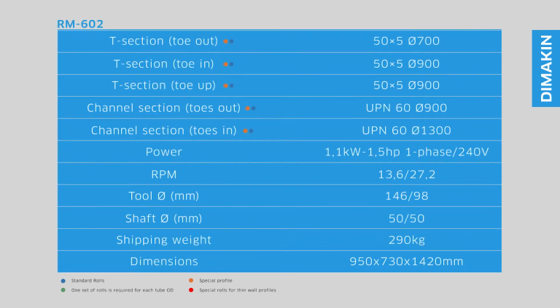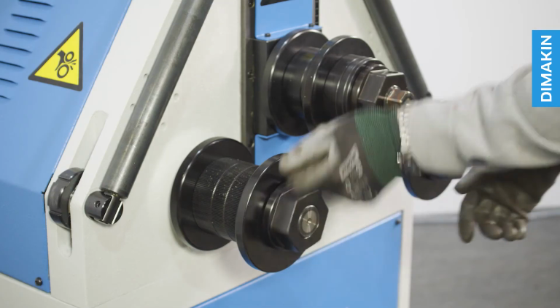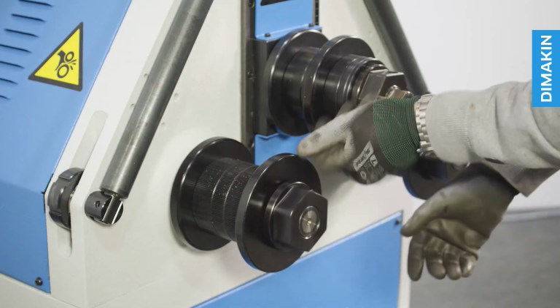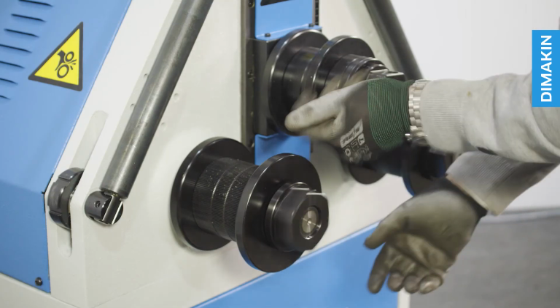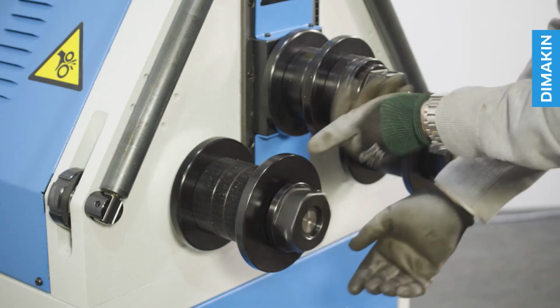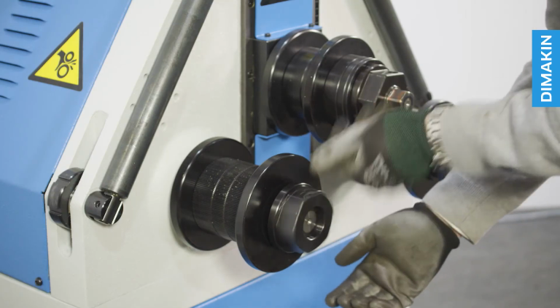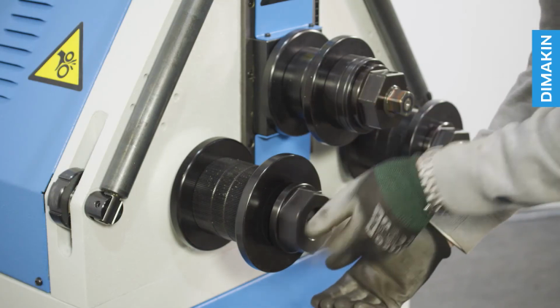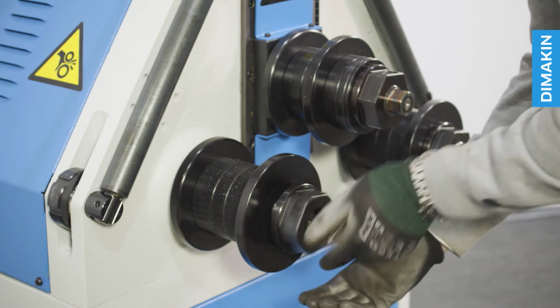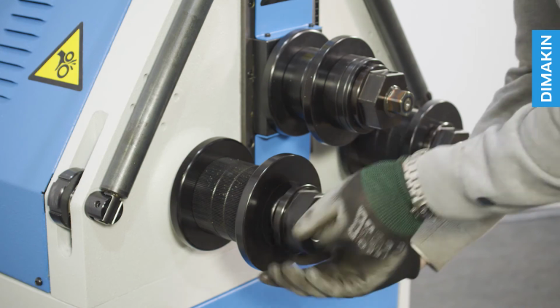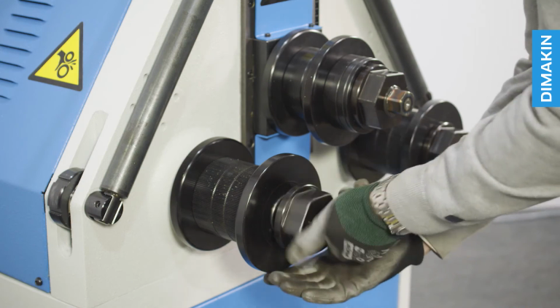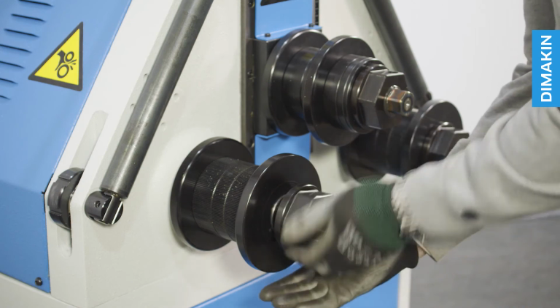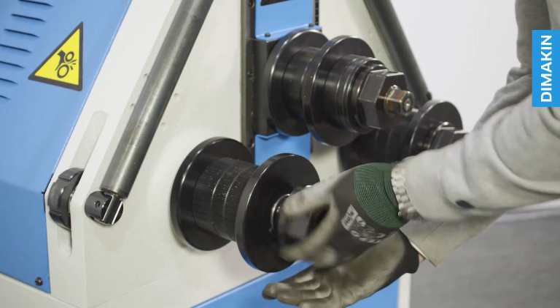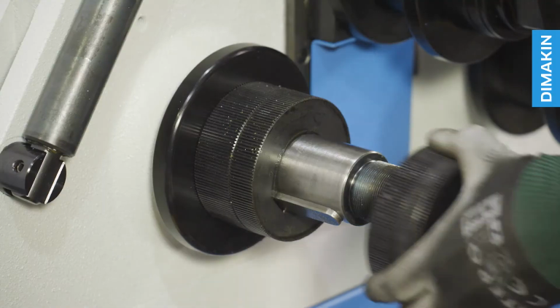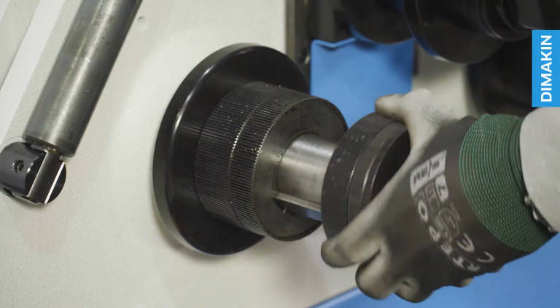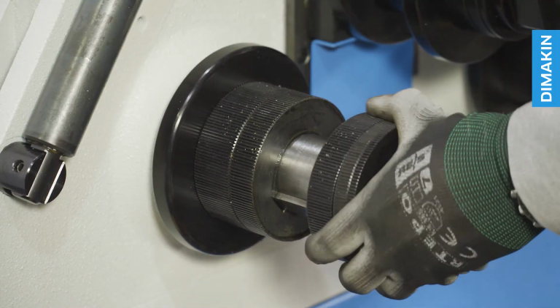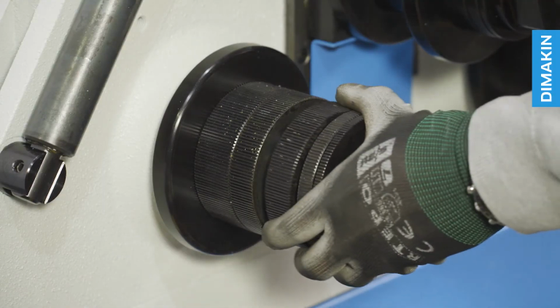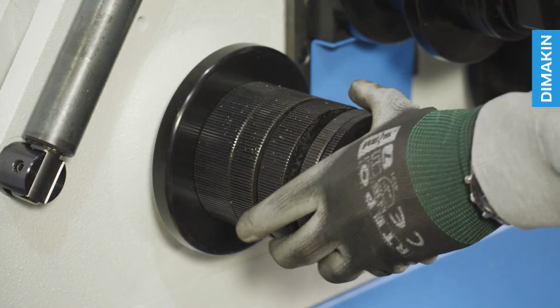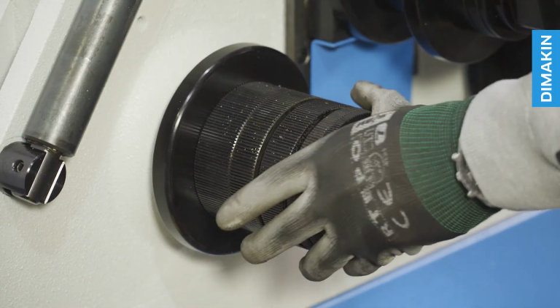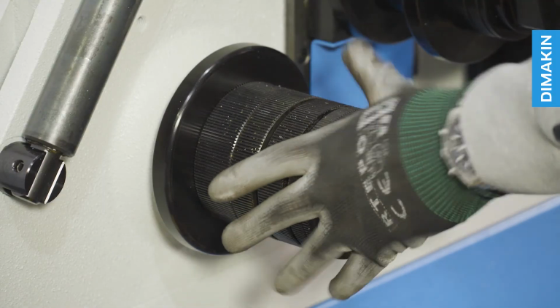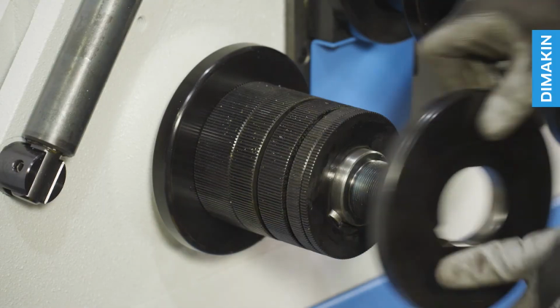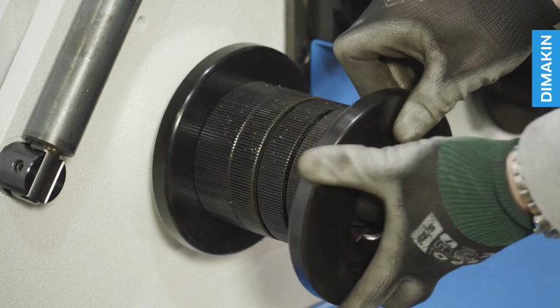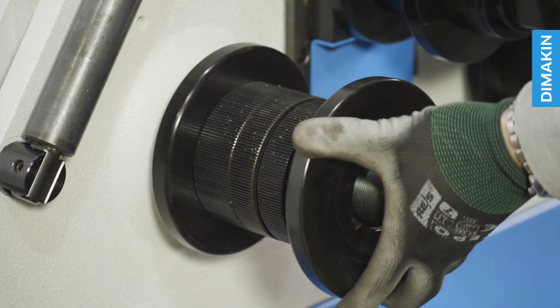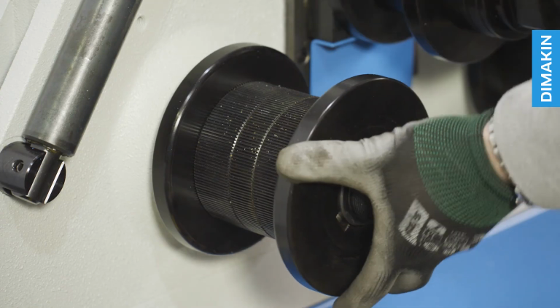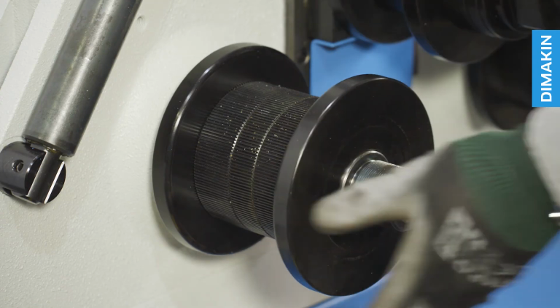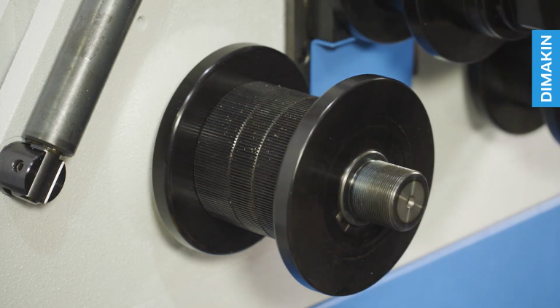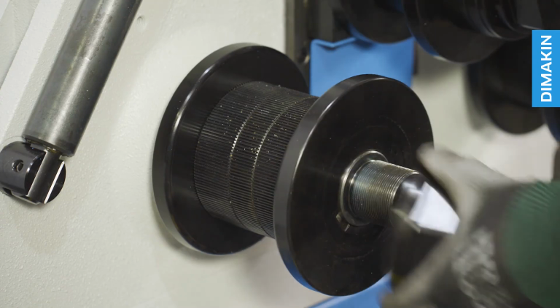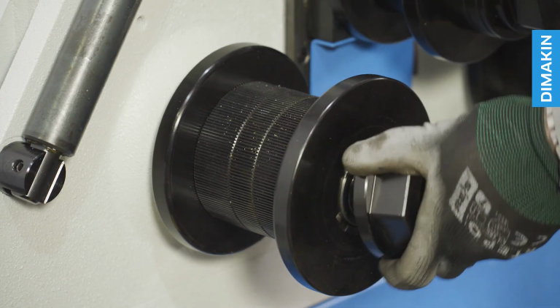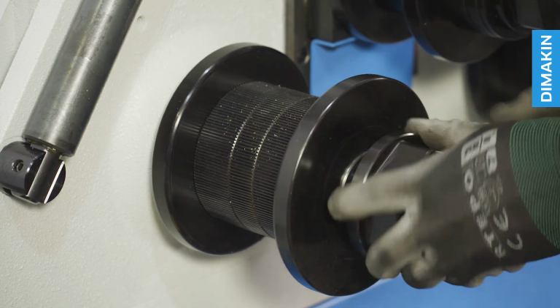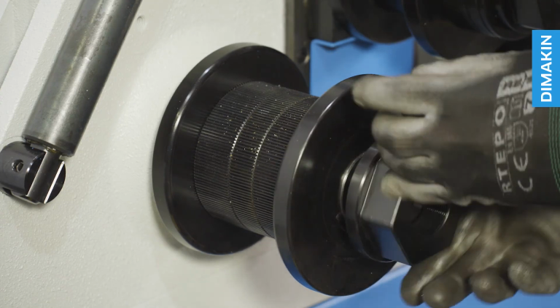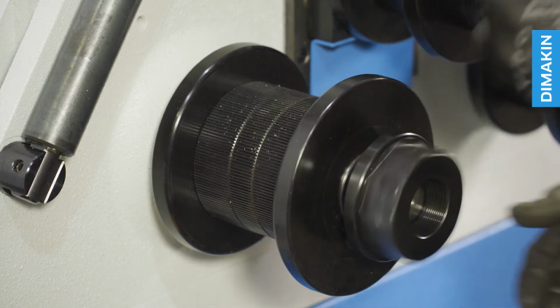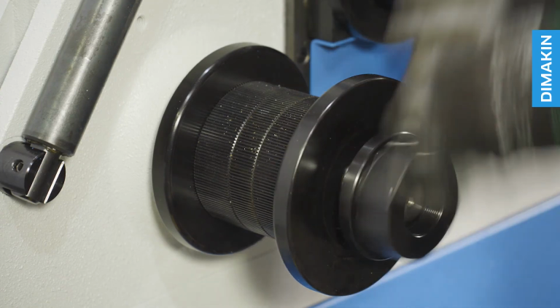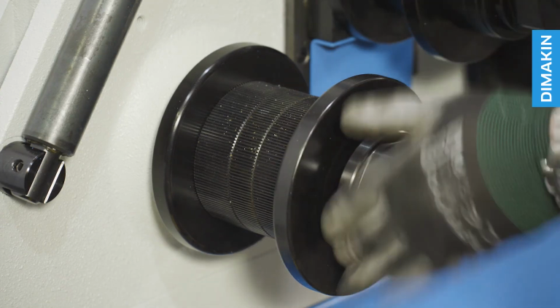To change the tooling, first remove the securing nuts at the end of each shaft and then configure the segments to match your material. Simply return all remaining tooling segments to the shaft and return the securing nuts.